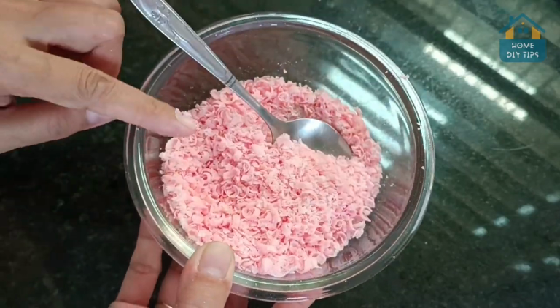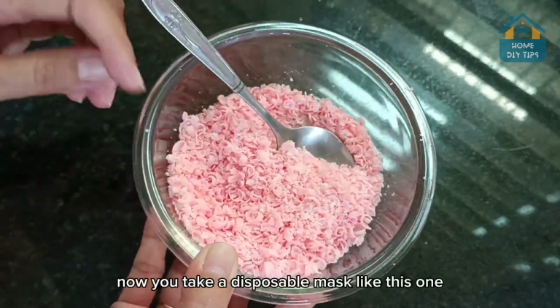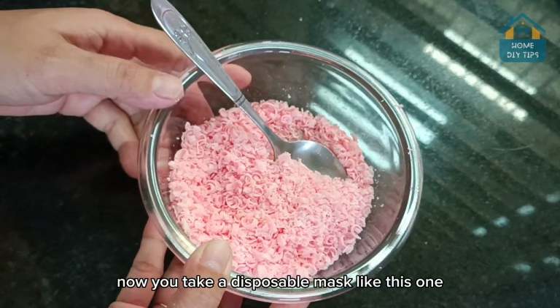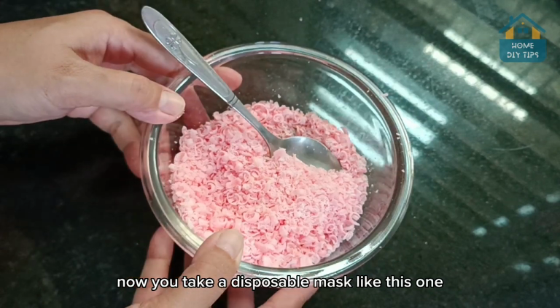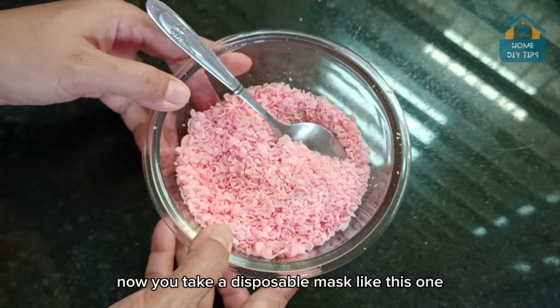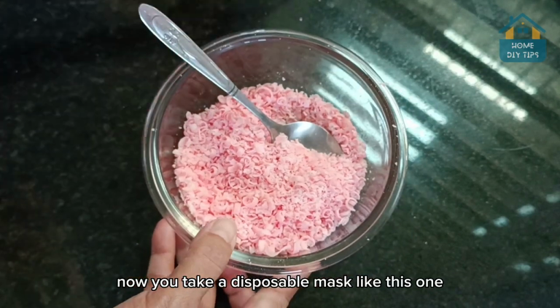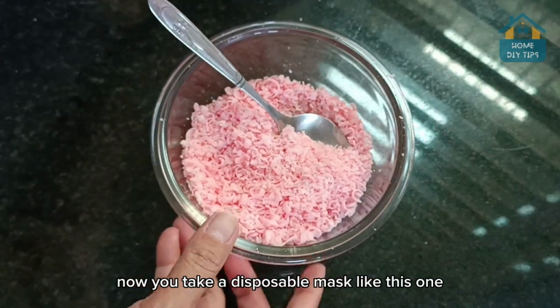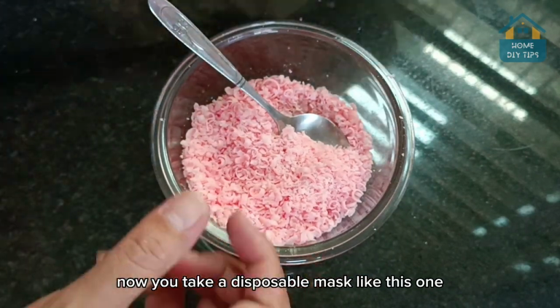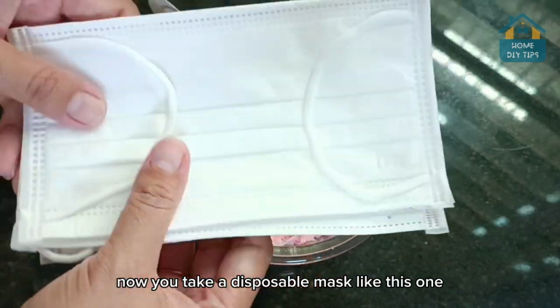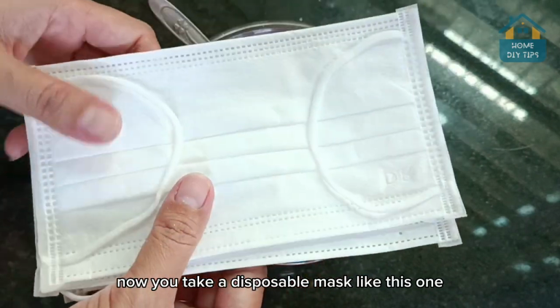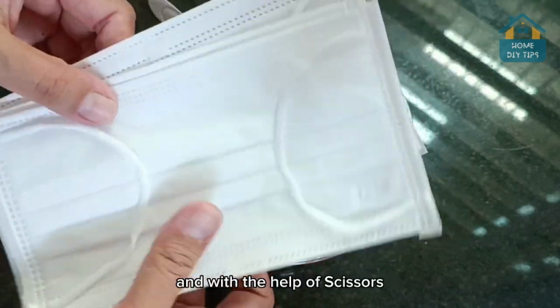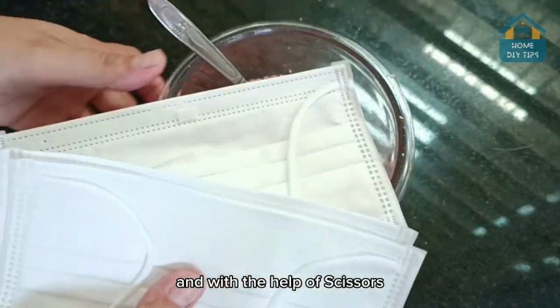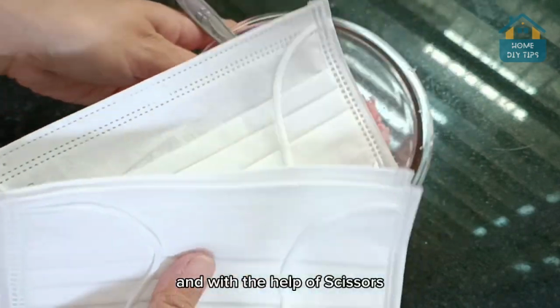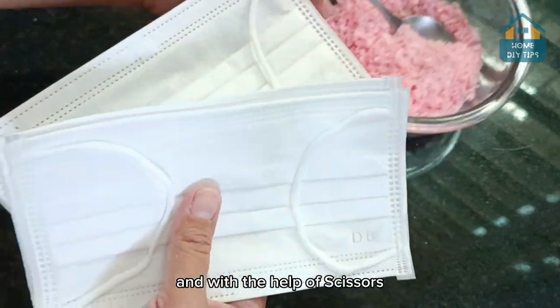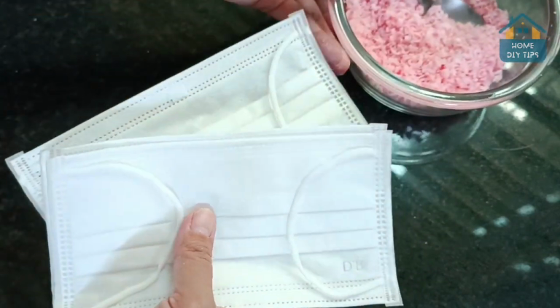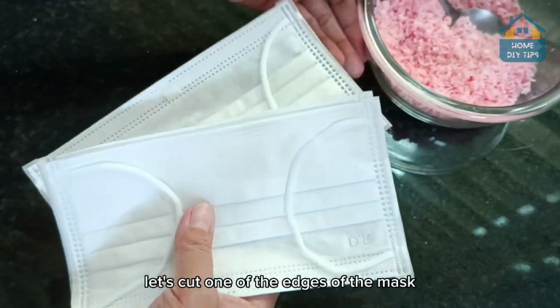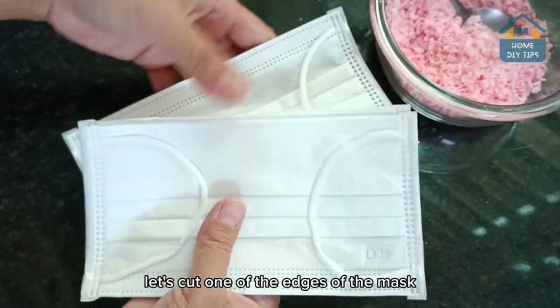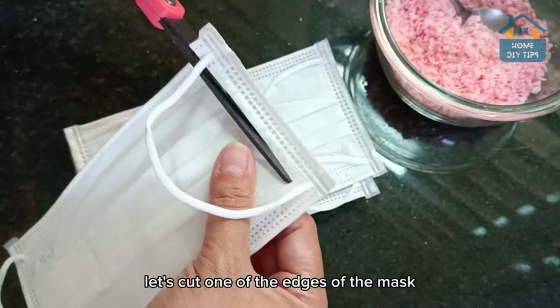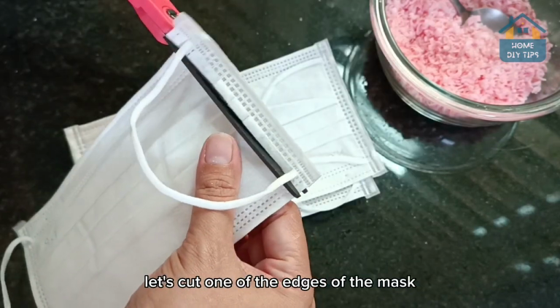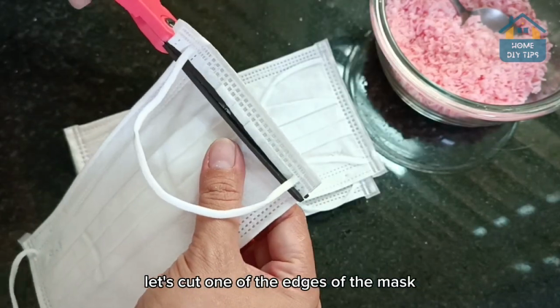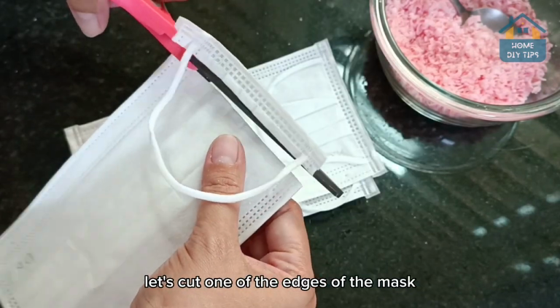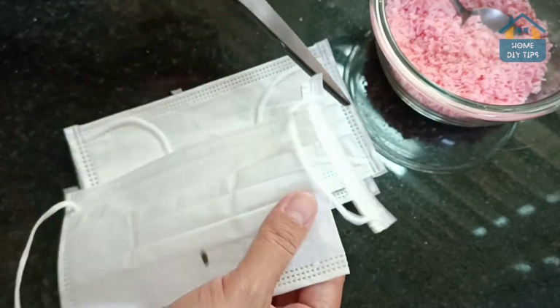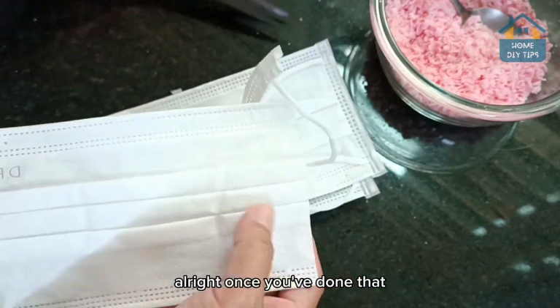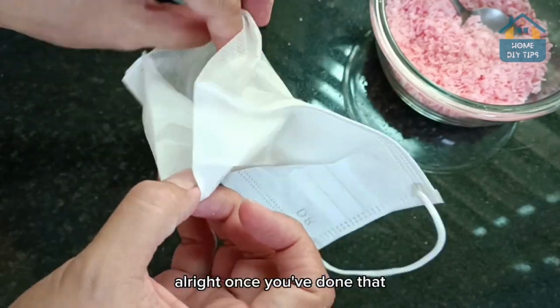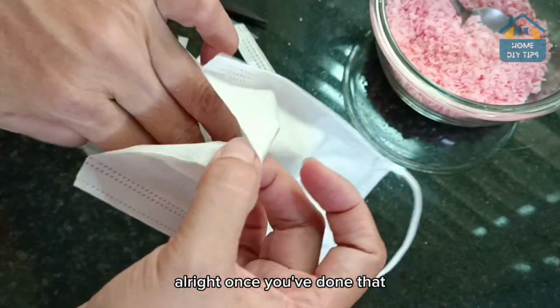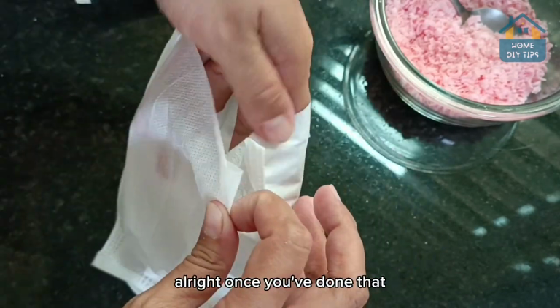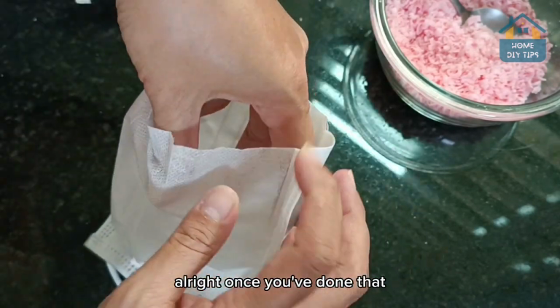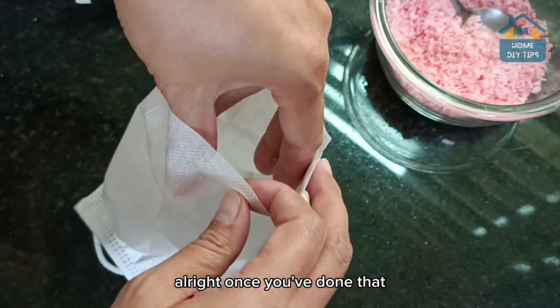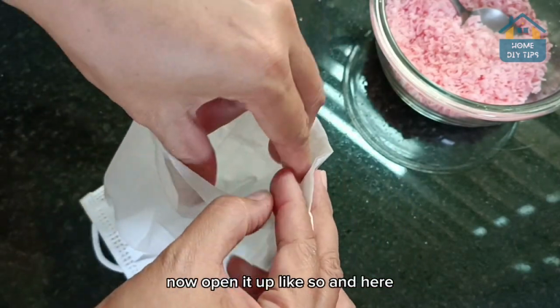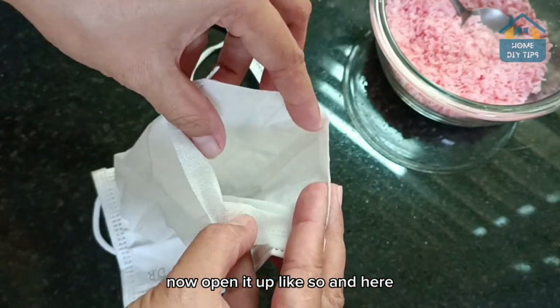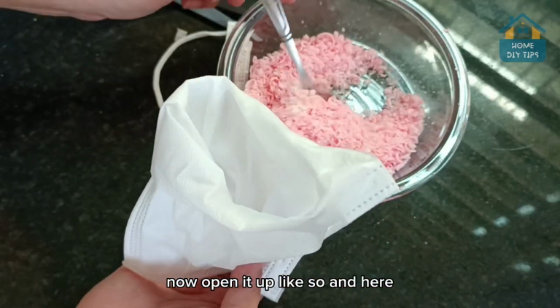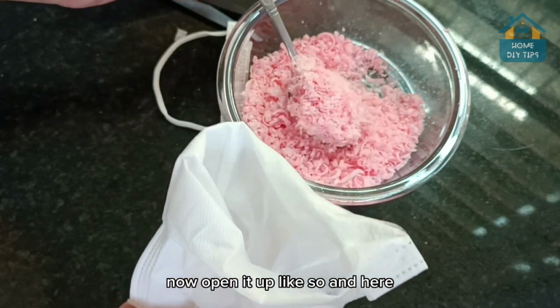Now take a disposable mask like this one, and with the help of scissors, let's cut one of the edges of the mask. Alright, once you've done that, now open it up like so.